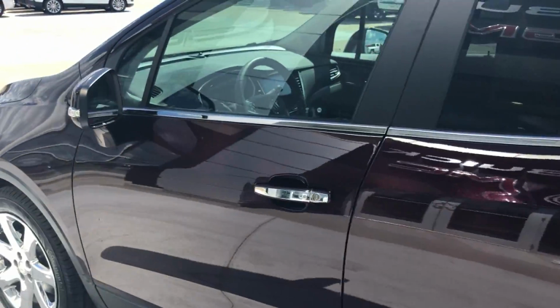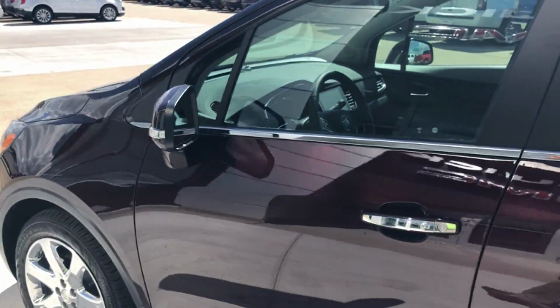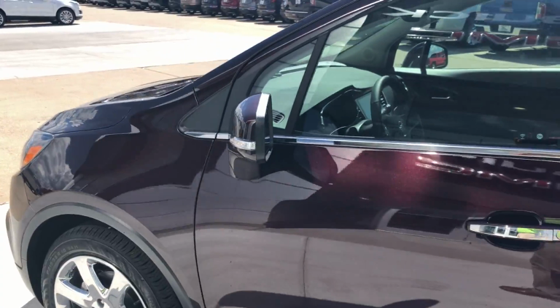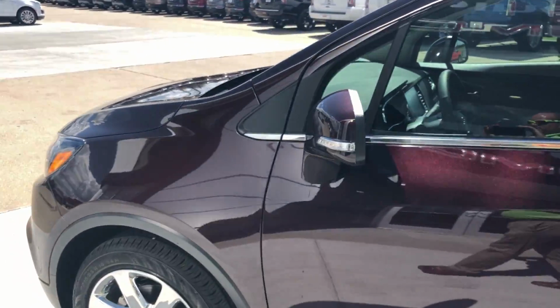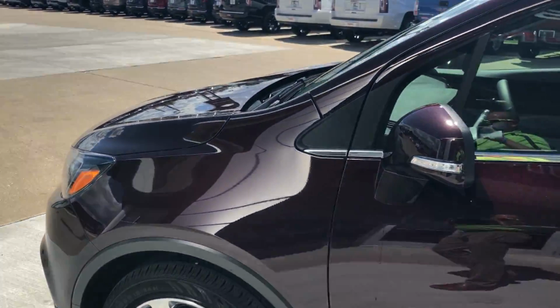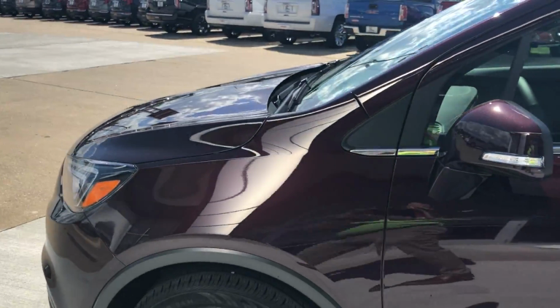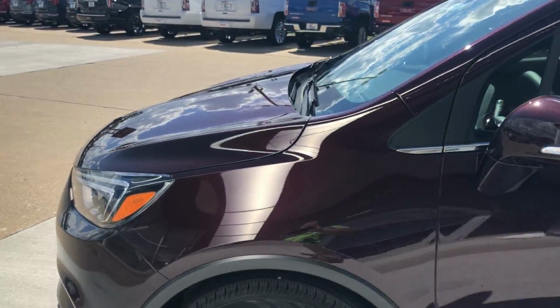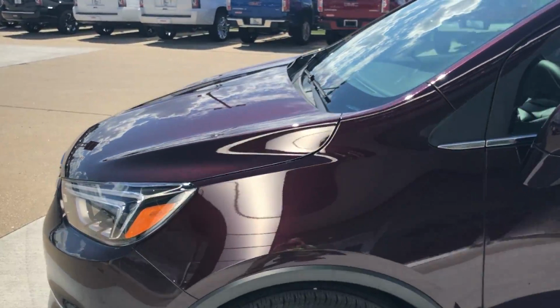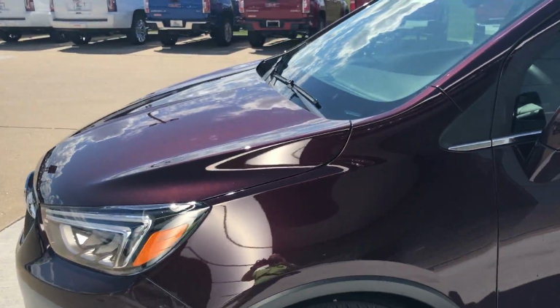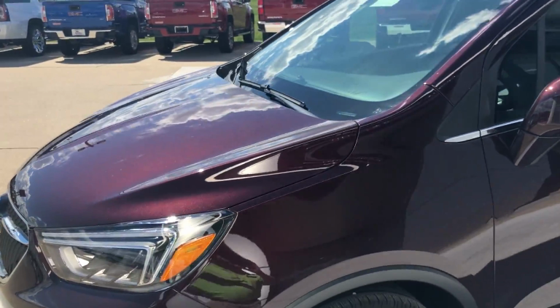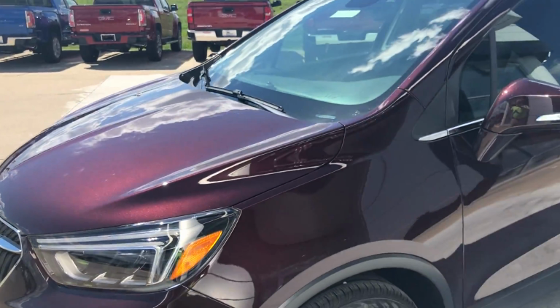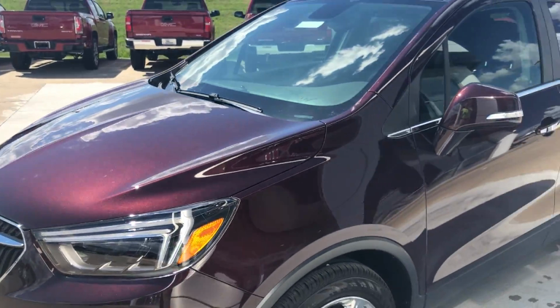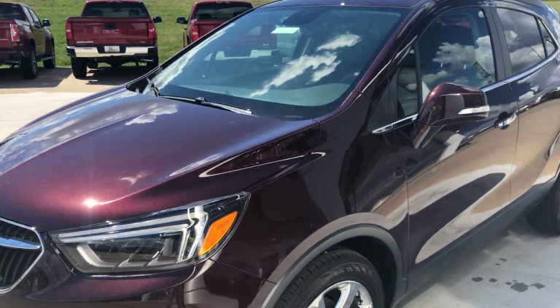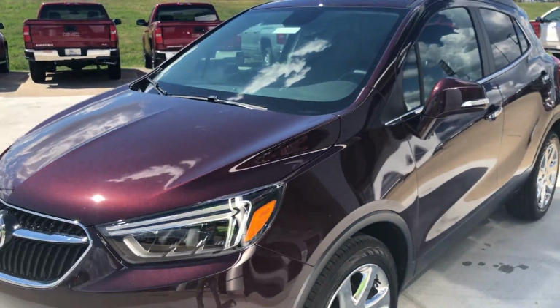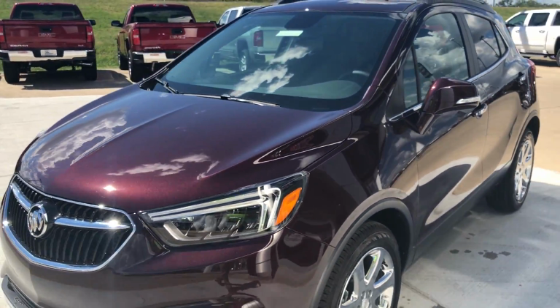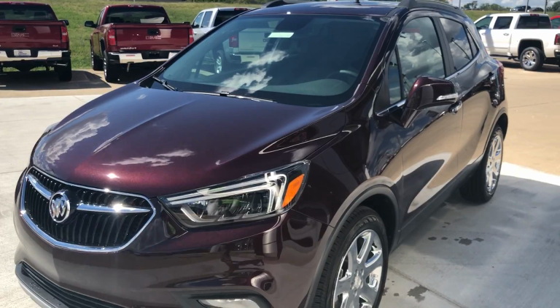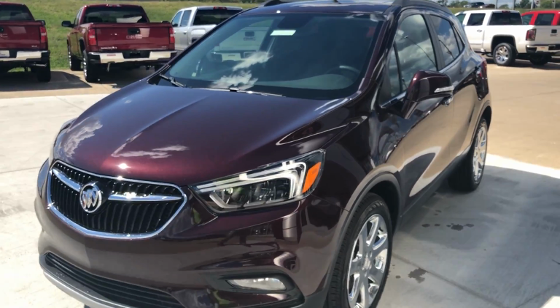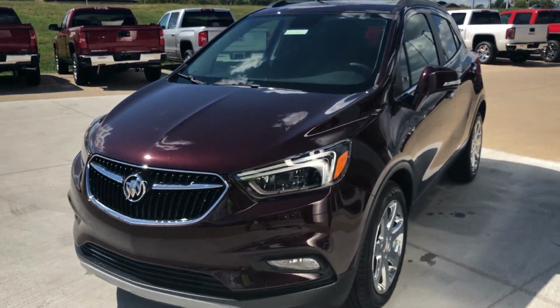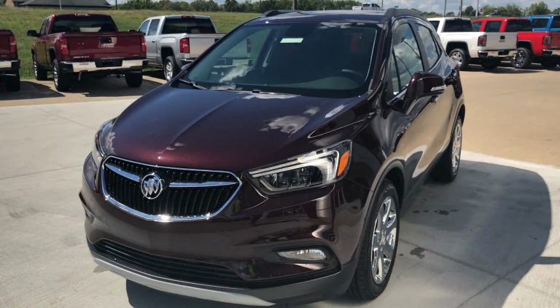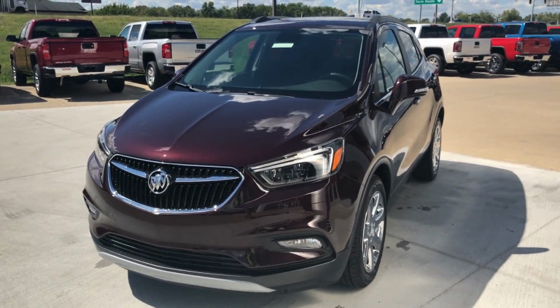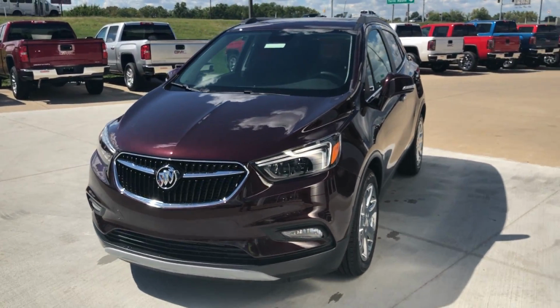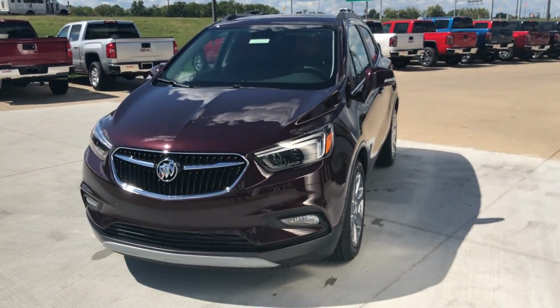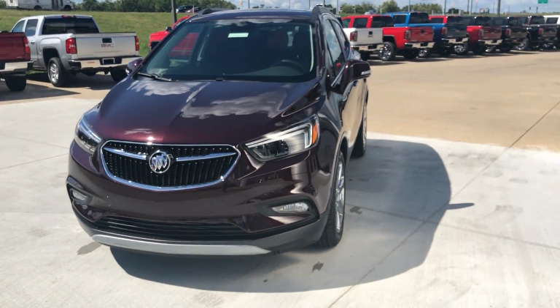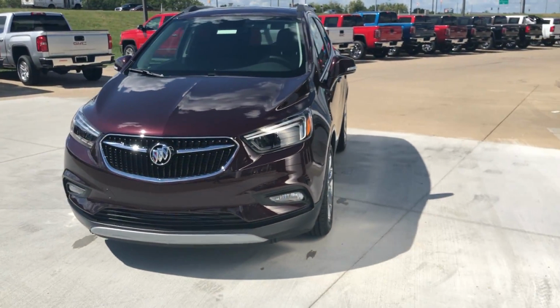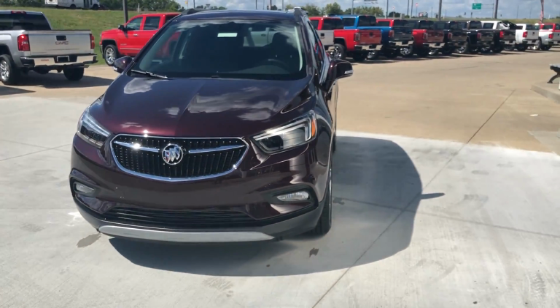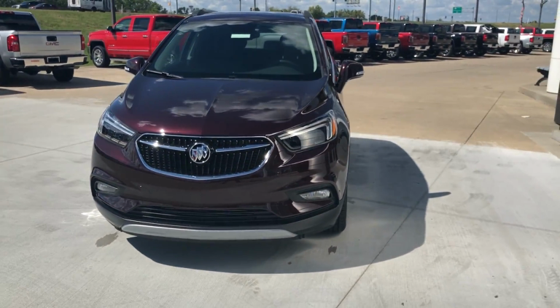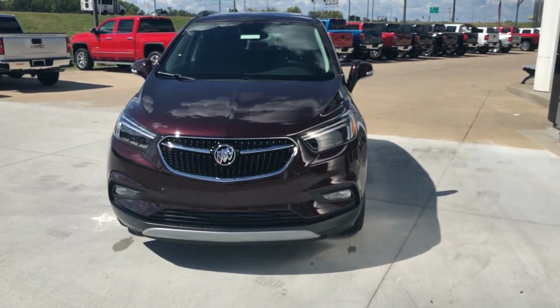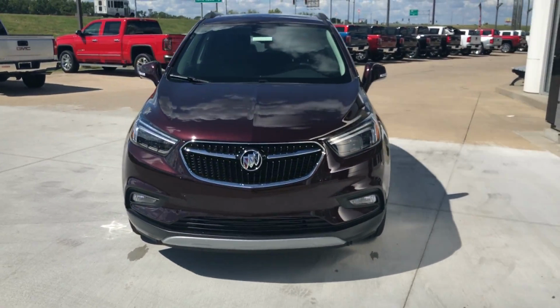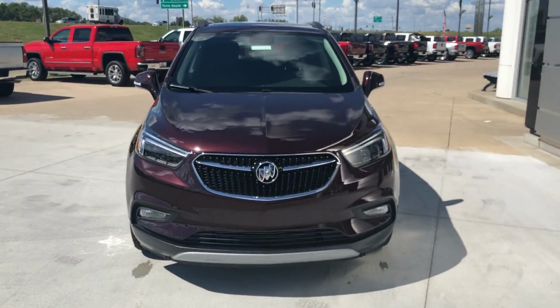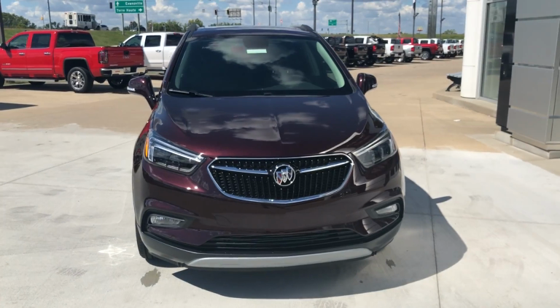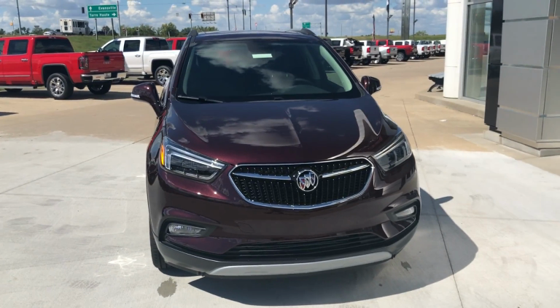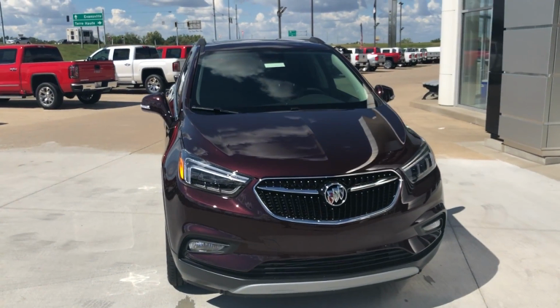We want to thank you for taking the time to look at our 2018 Buick Encore. If there are any questions, please do not hesitate to contact us — we'll be more than happy to answer those questions for you. We hope you have a great day, thanks so much for watching.